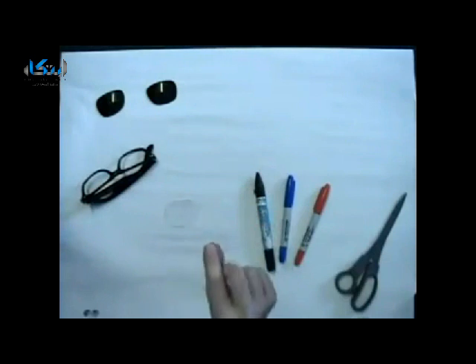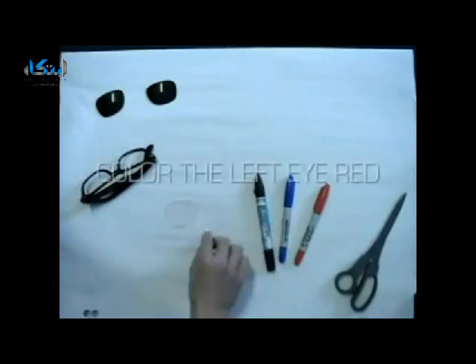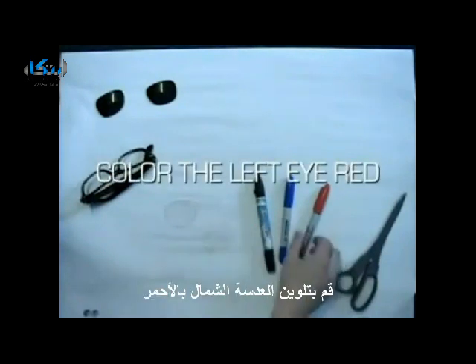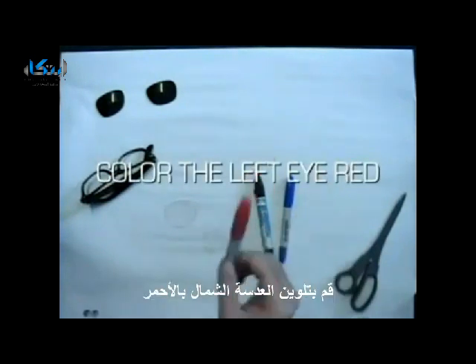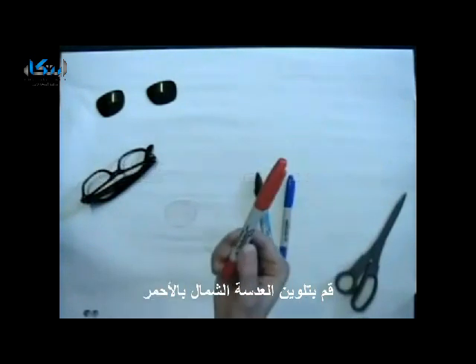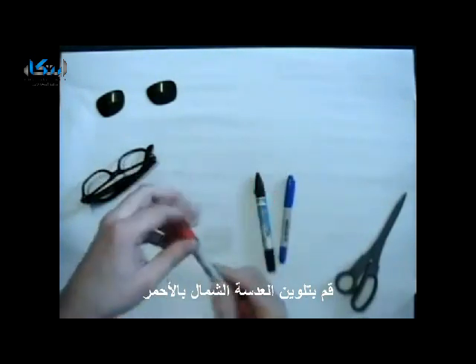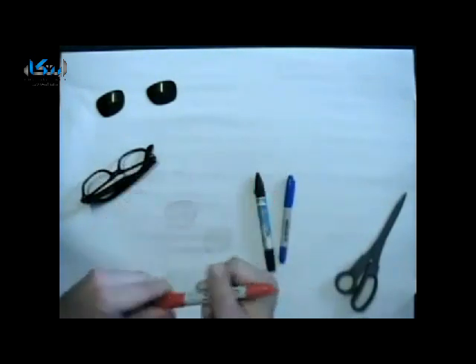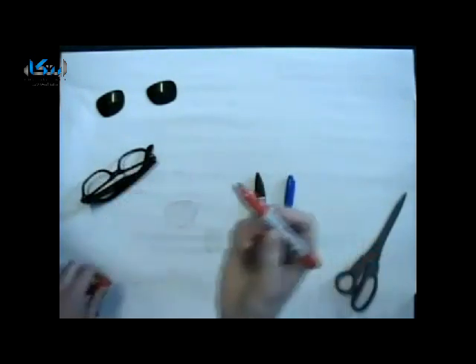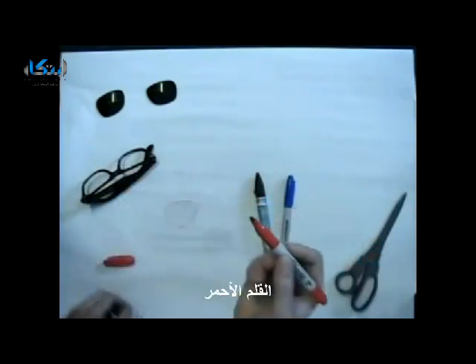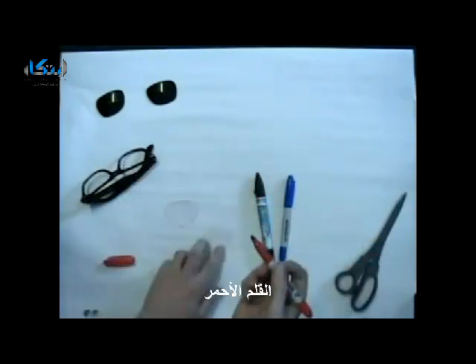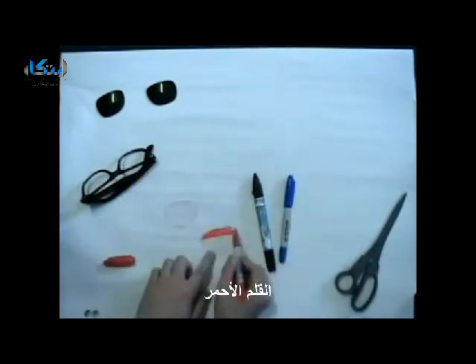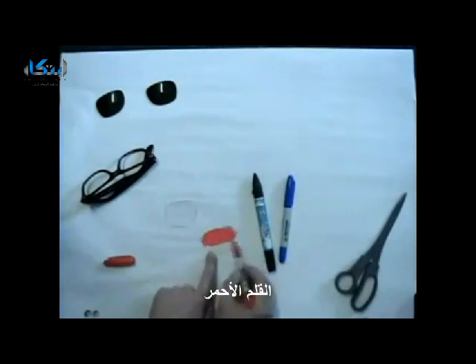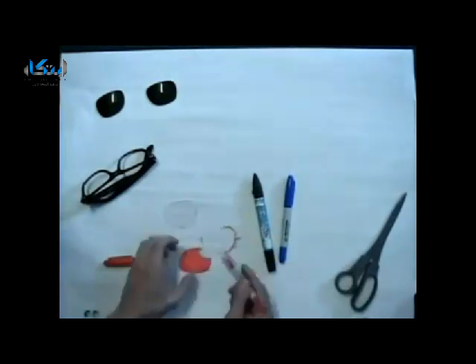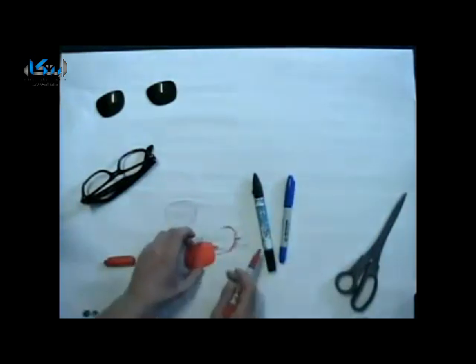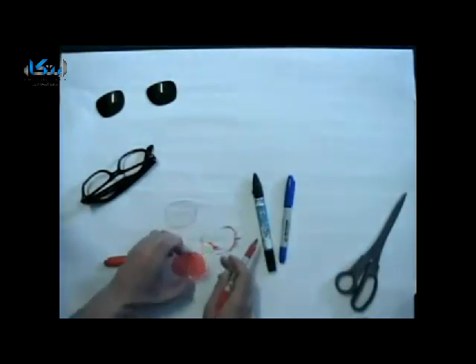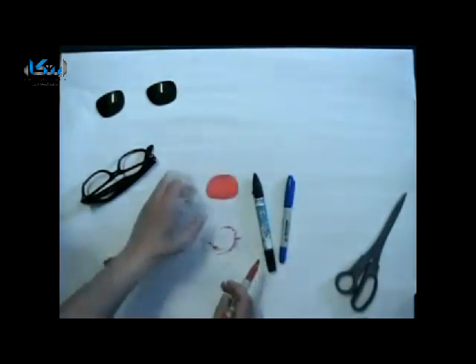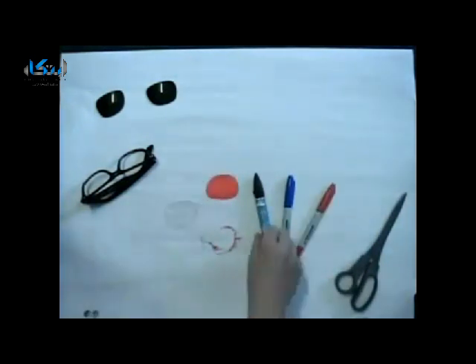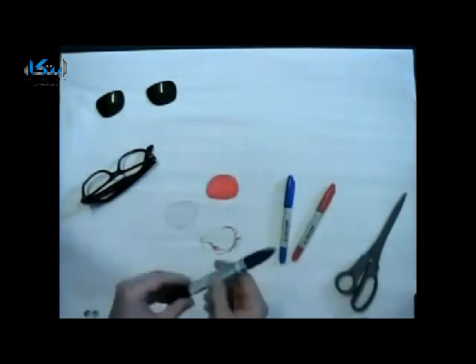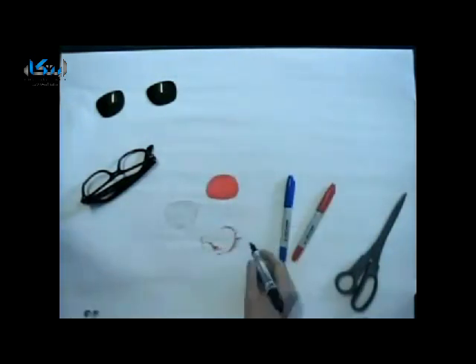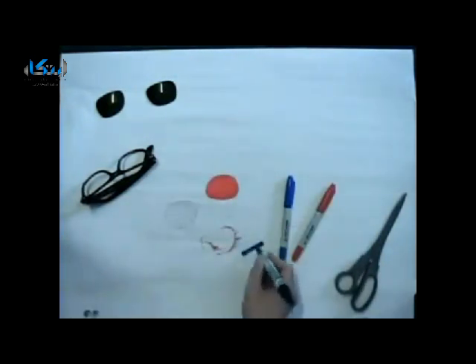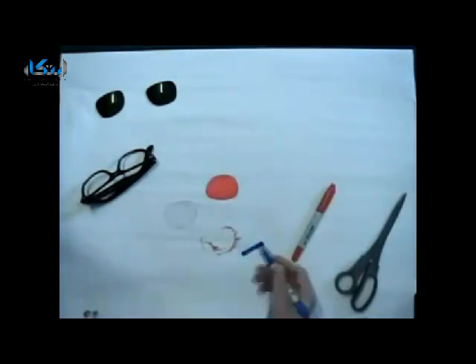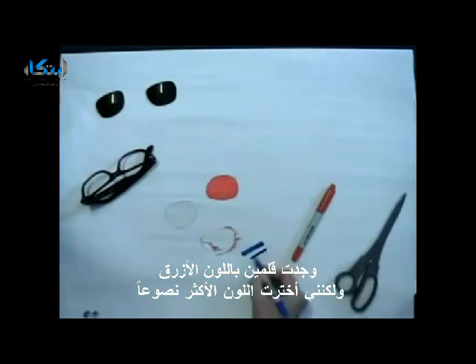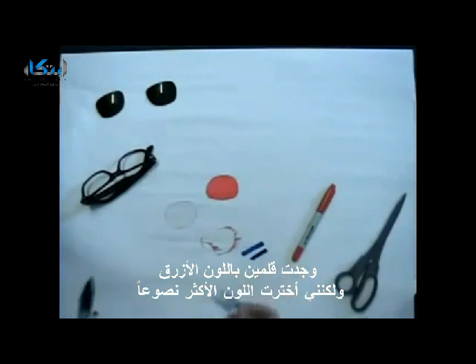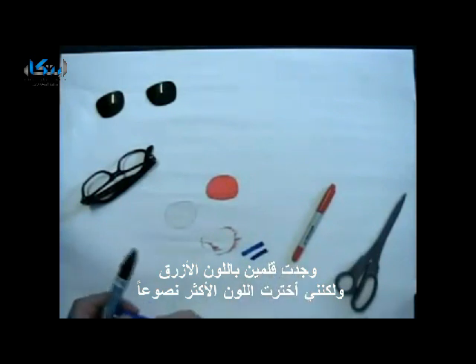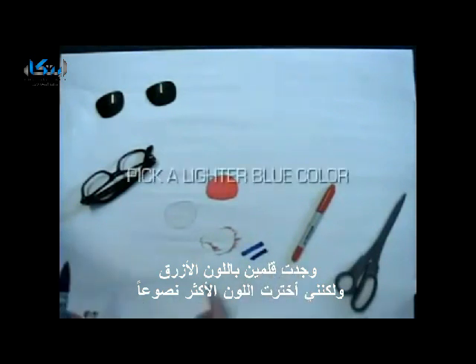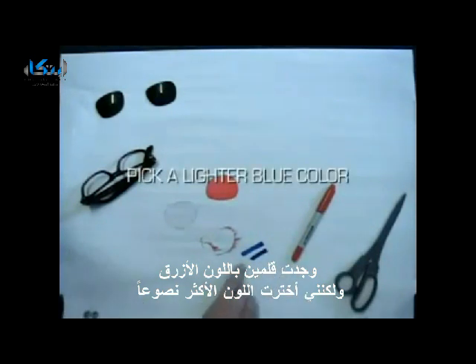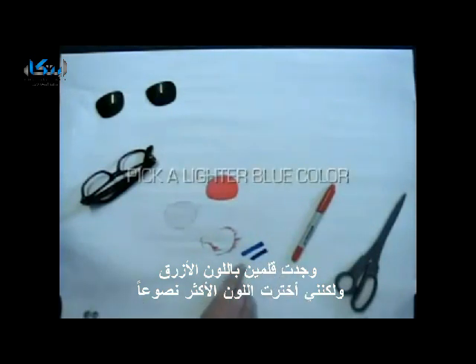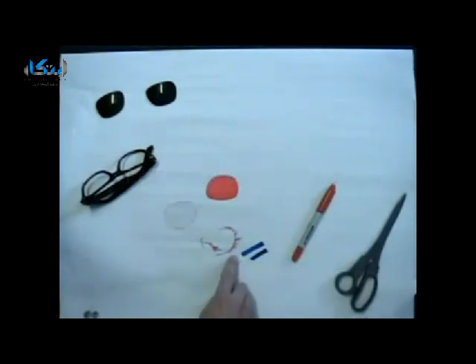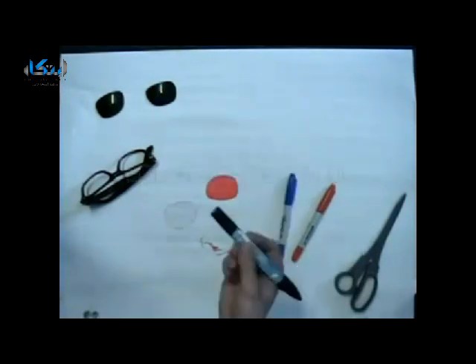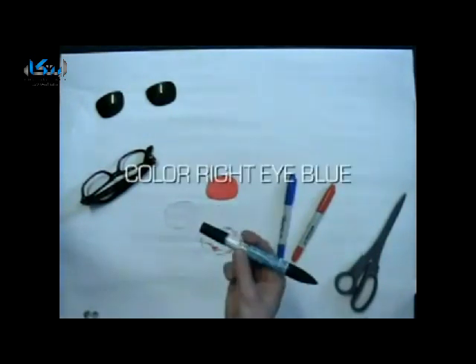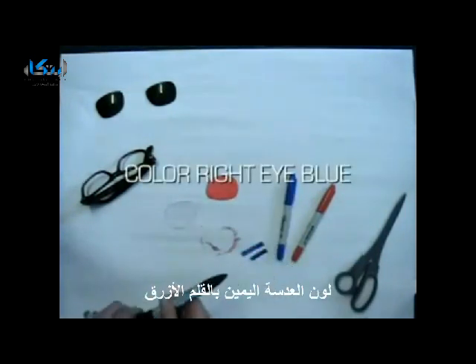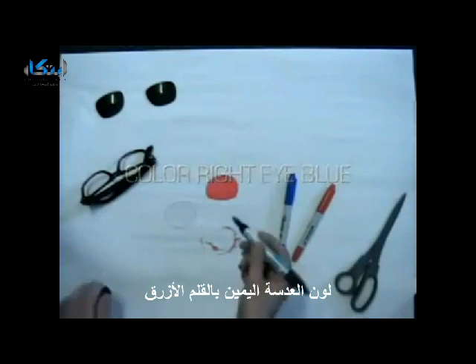Now color the left eye in red with the red marker. I found two blue markers, but I picked the lighter one. Color the right eye with the blue marker.